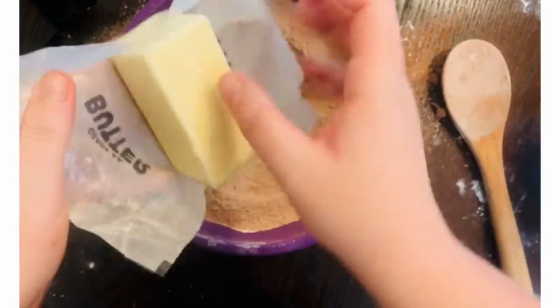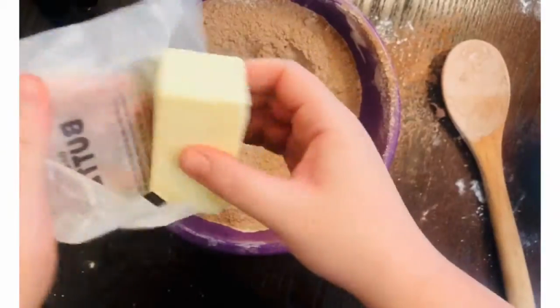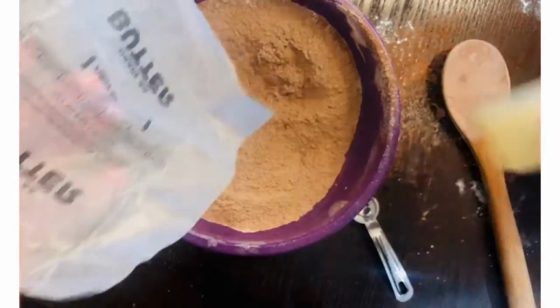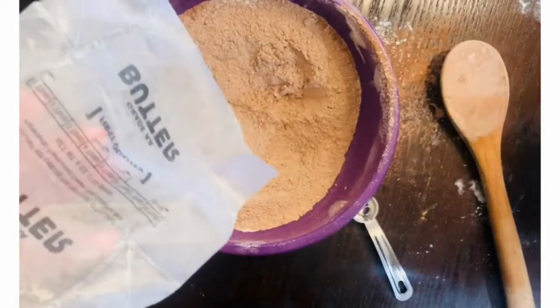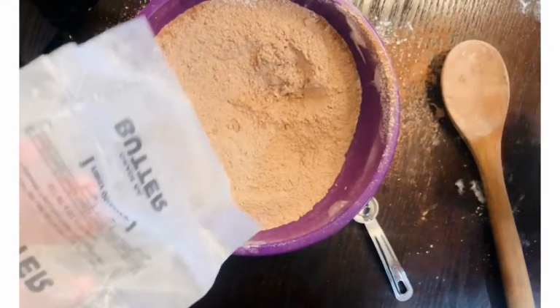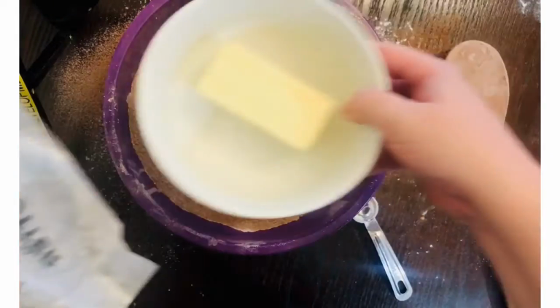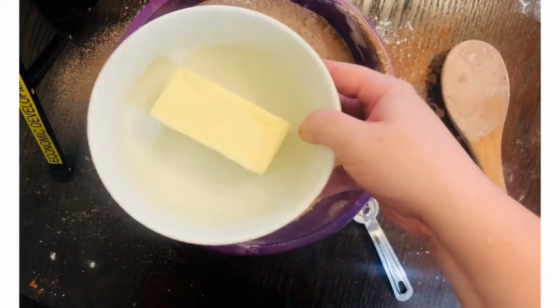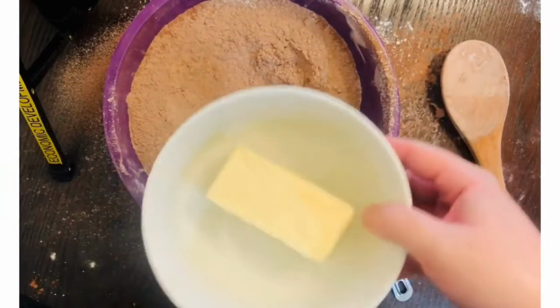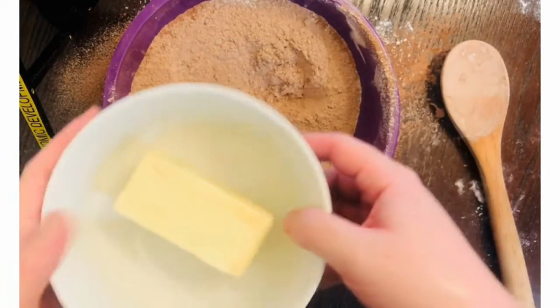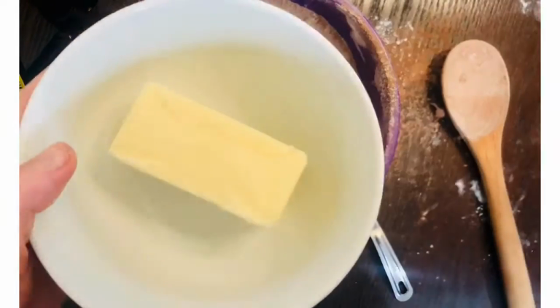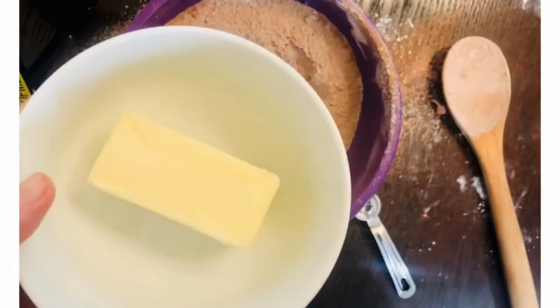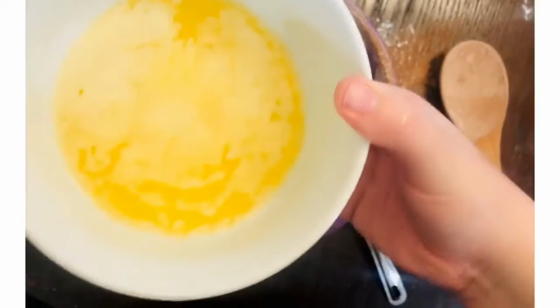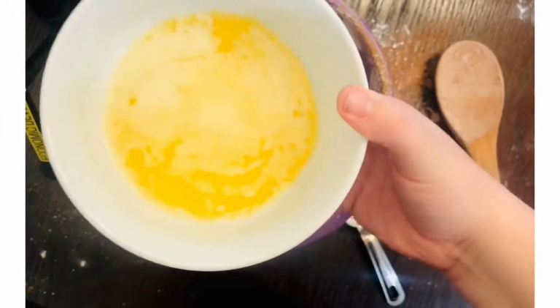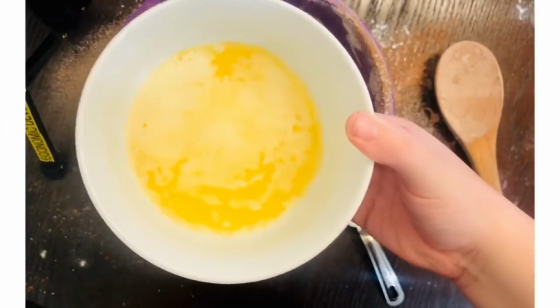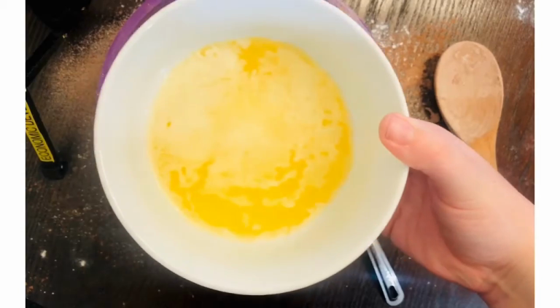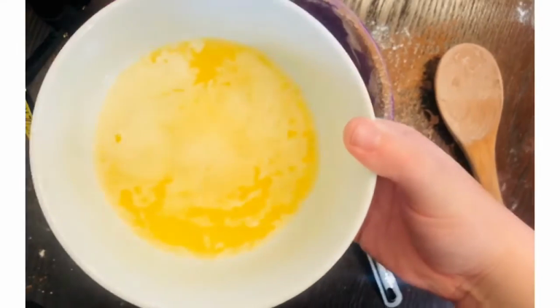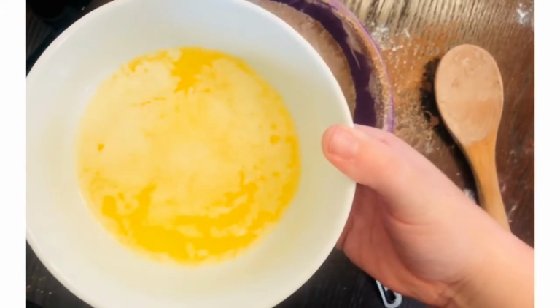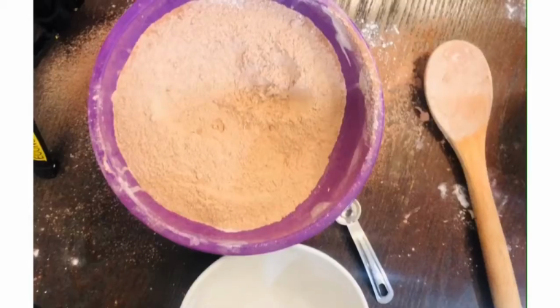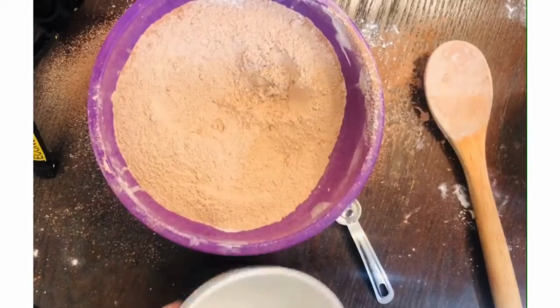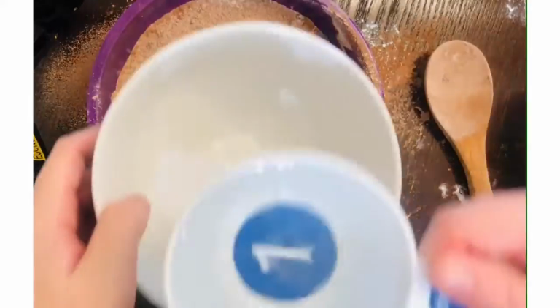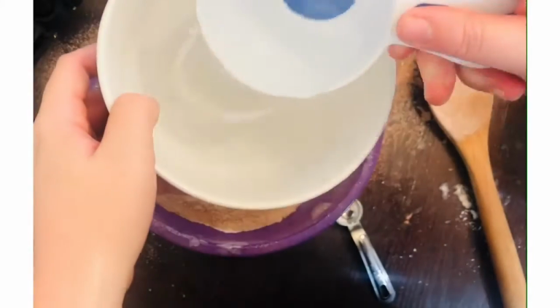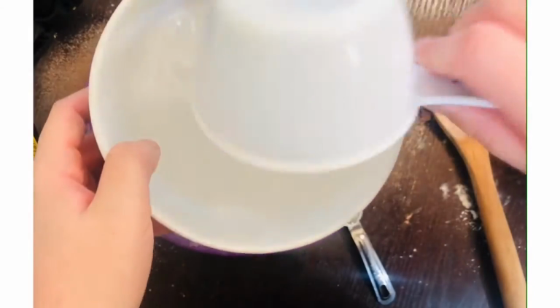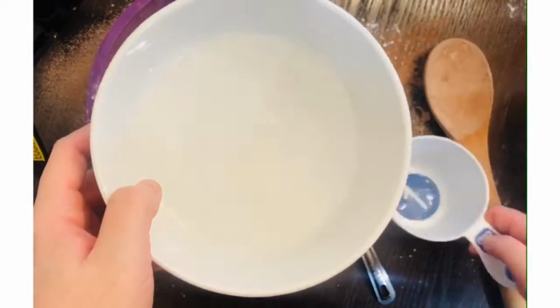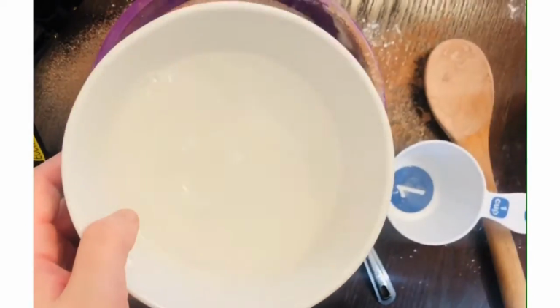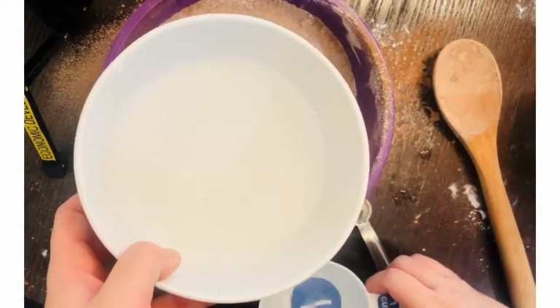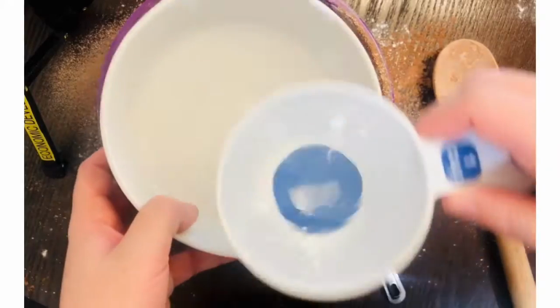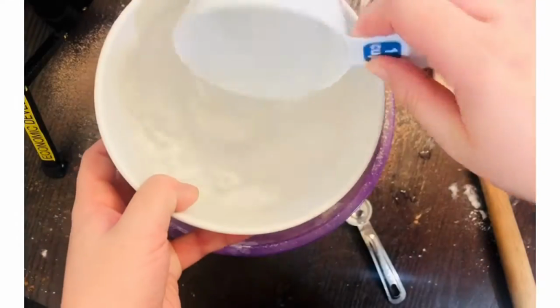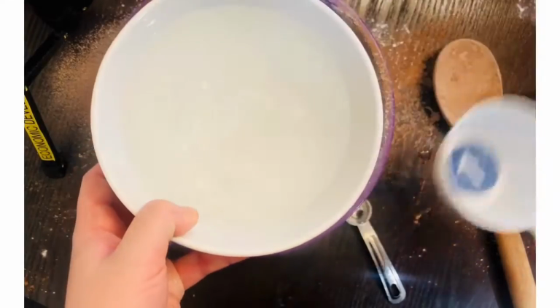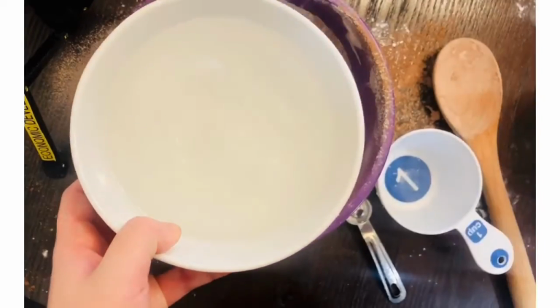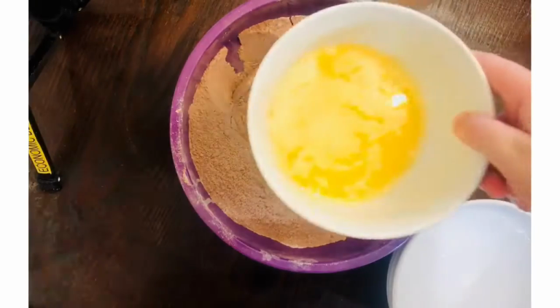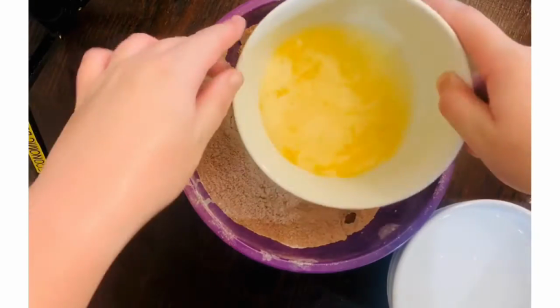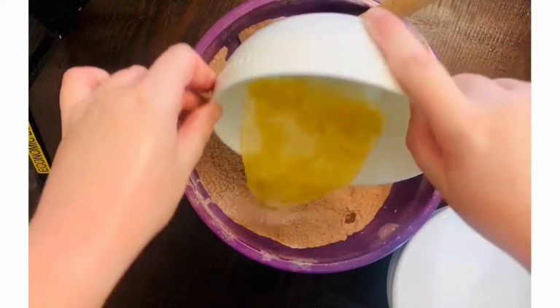Next I'm going to melt my half cup of butter in the microwave by microwaving it in a microwave-safe bowl for one minute — or if you have oil, that works too. Then I will measure out my two cups of water and heat that up in the microwave in a different bowl for two minutes.